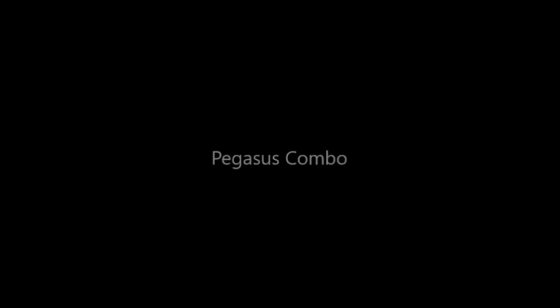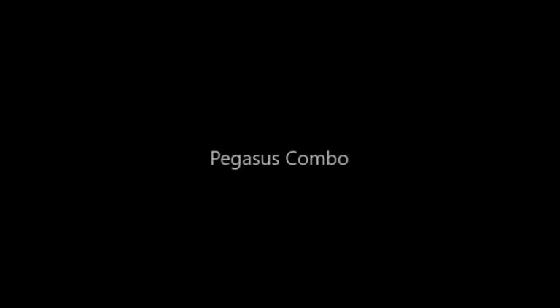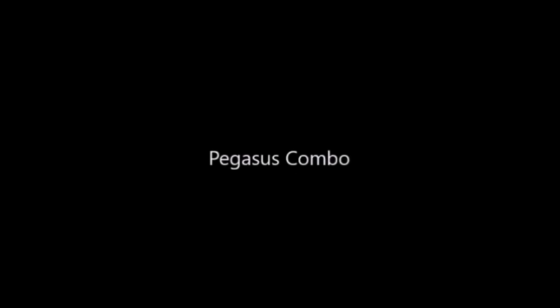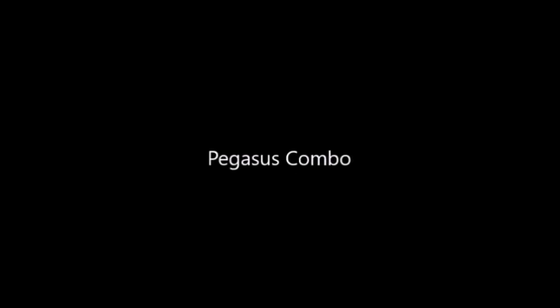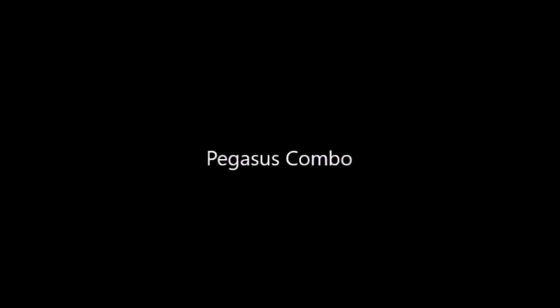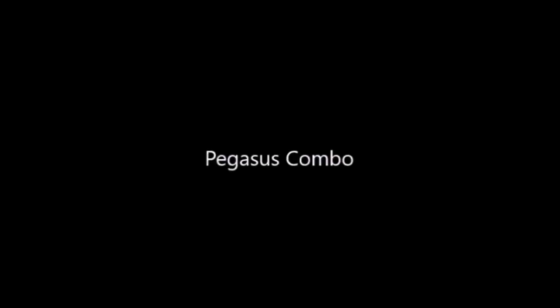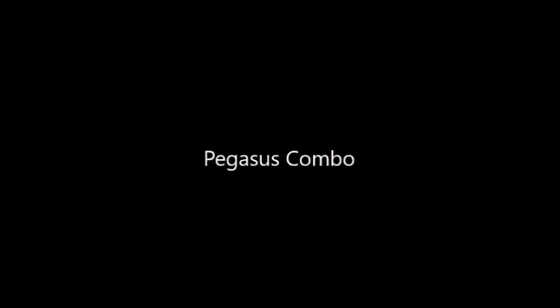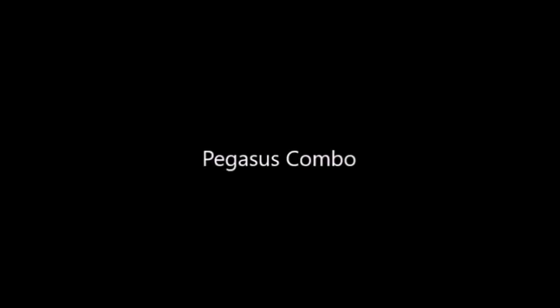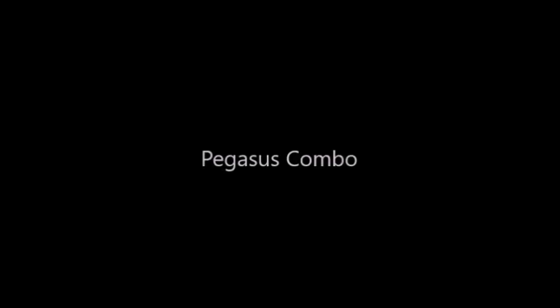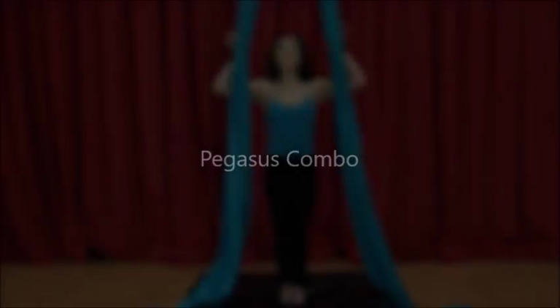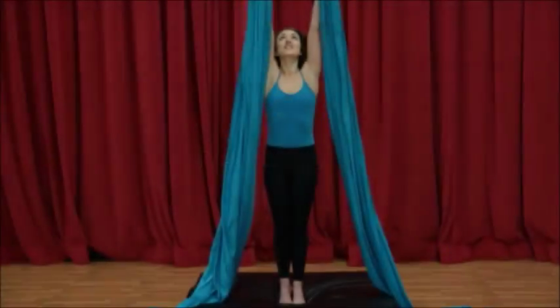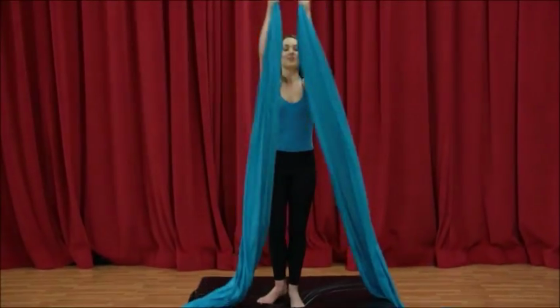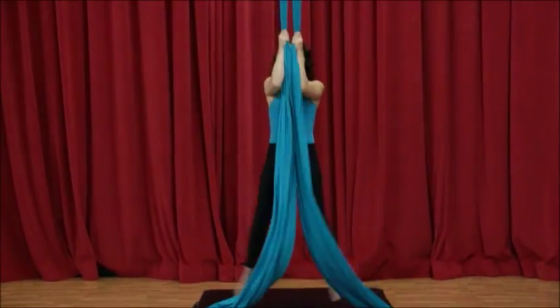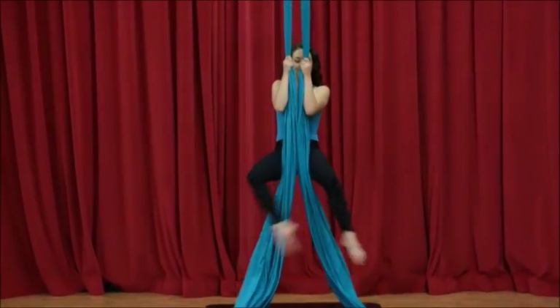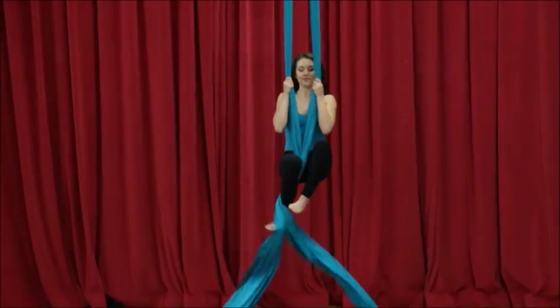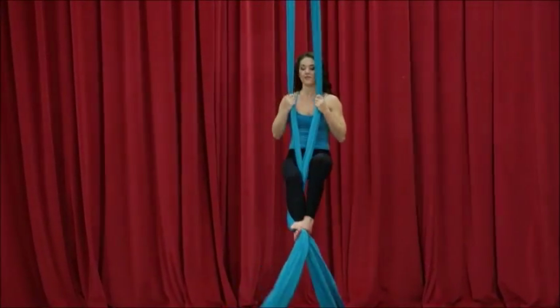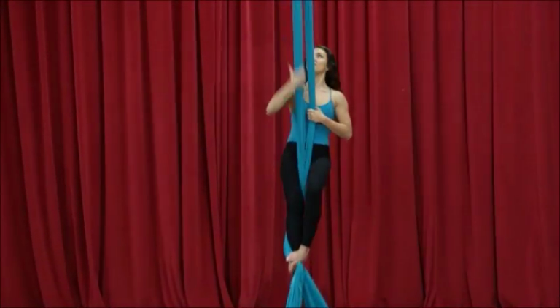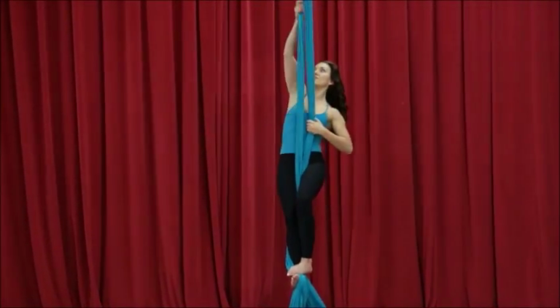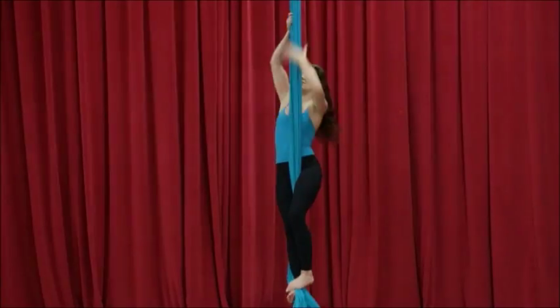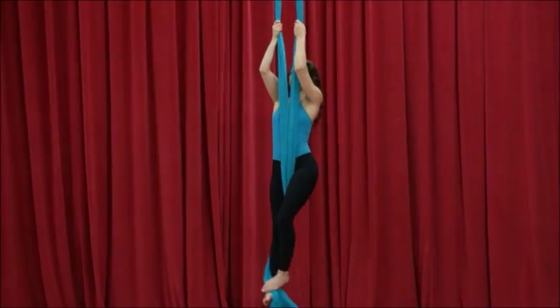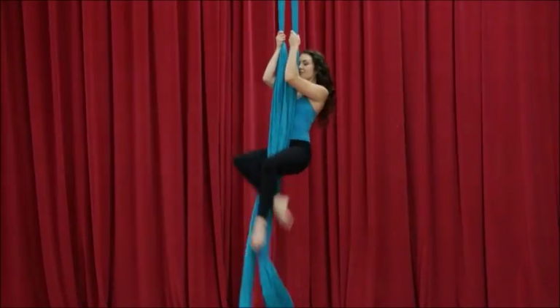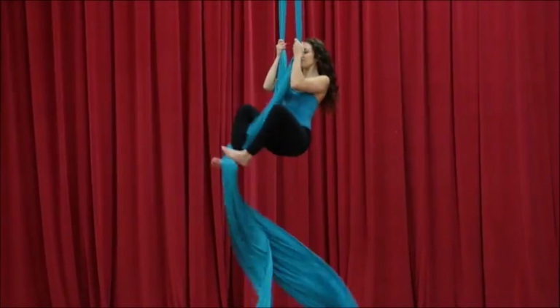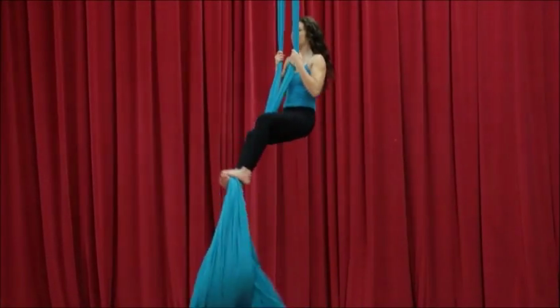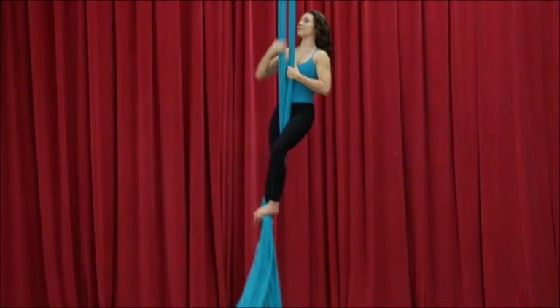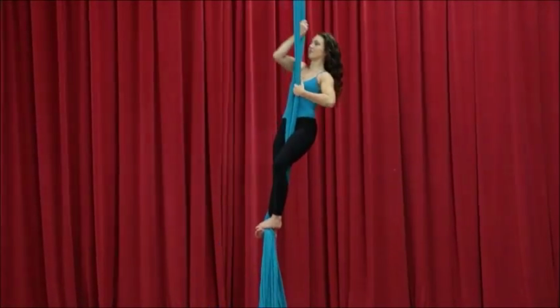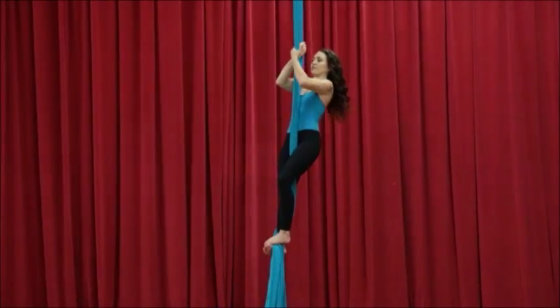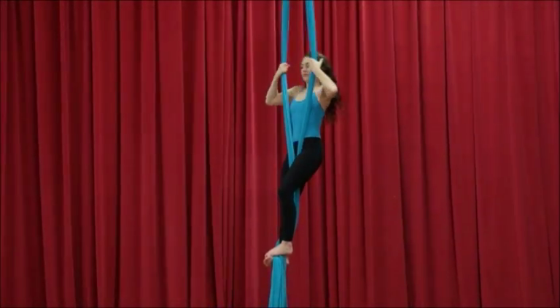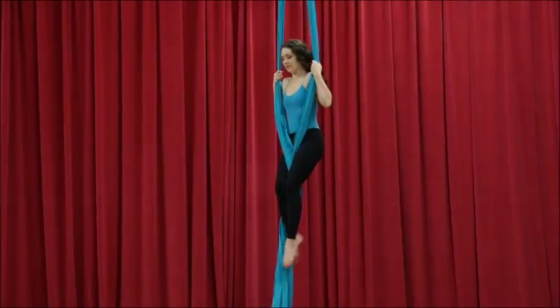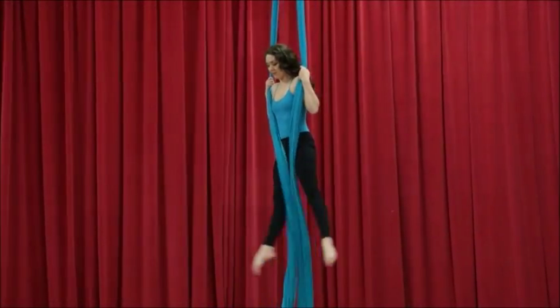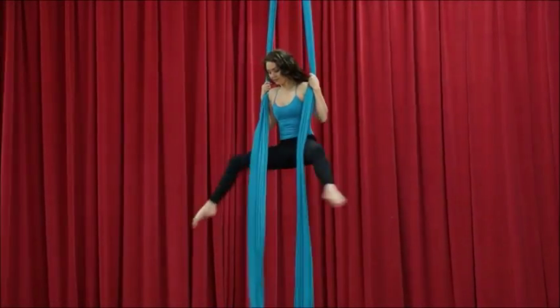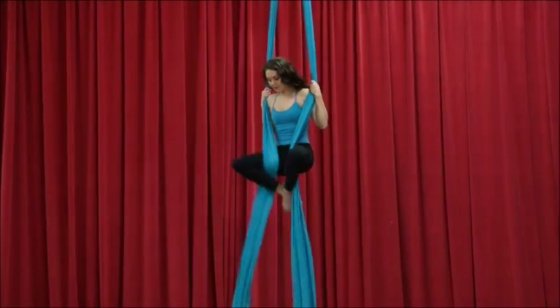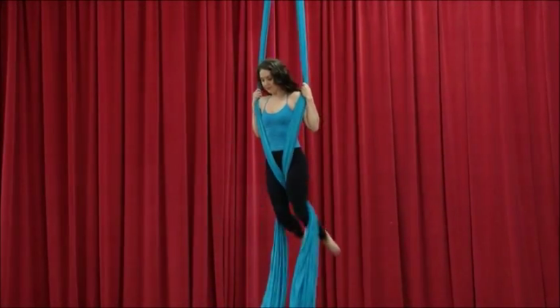Welcome to your lesson in the Pegasus Combo. This is one of my new favorite shapes to make in the air. I think it's really beautiful, it's just a little tricky to get out of, so I'll show you definitely the best I can.